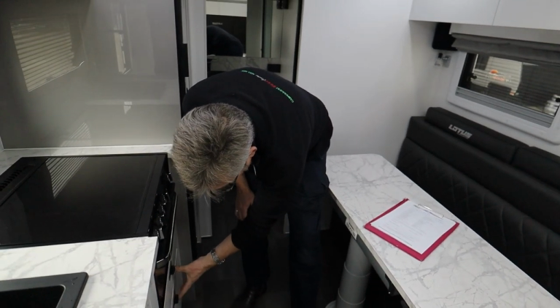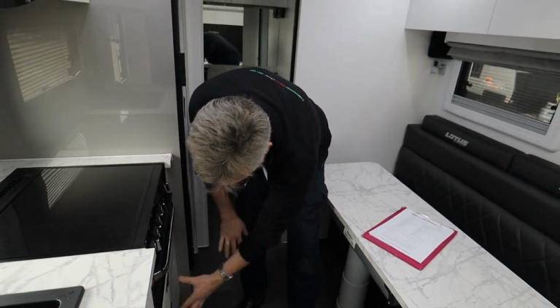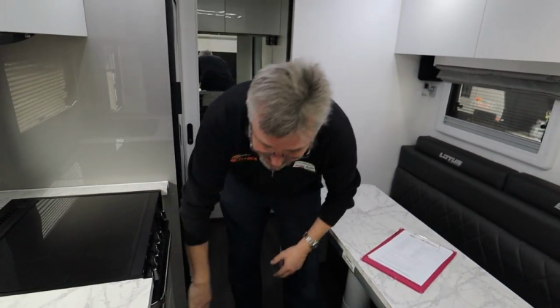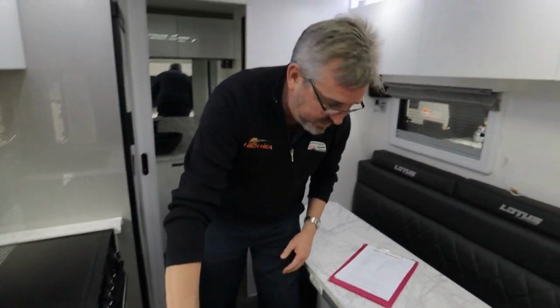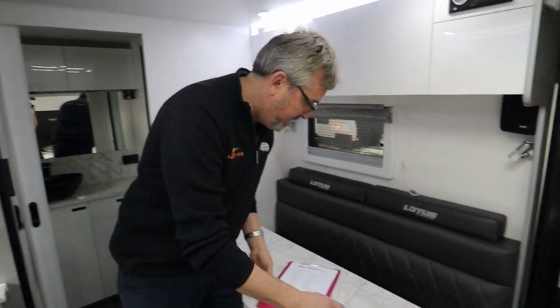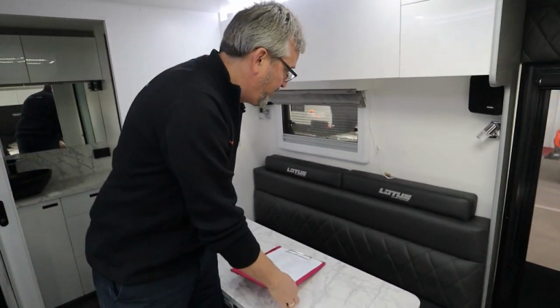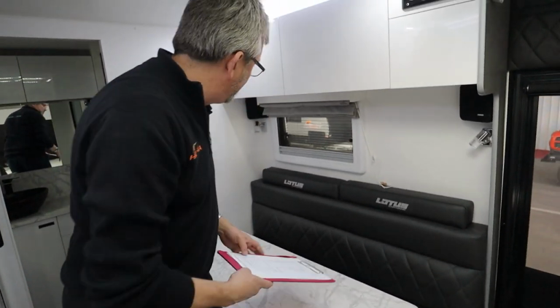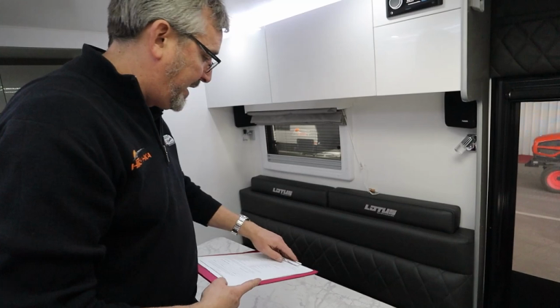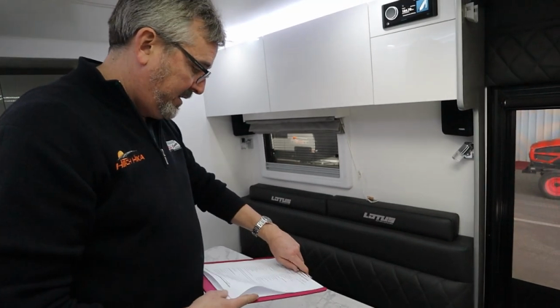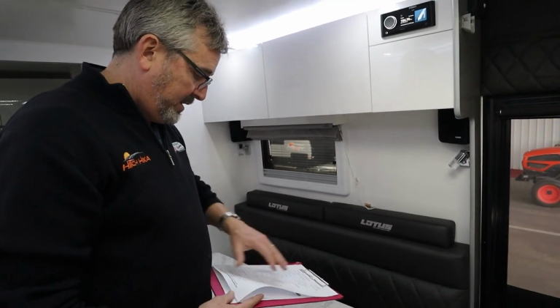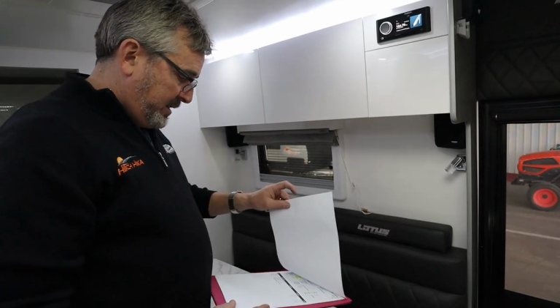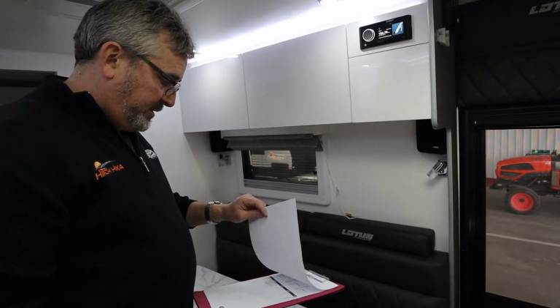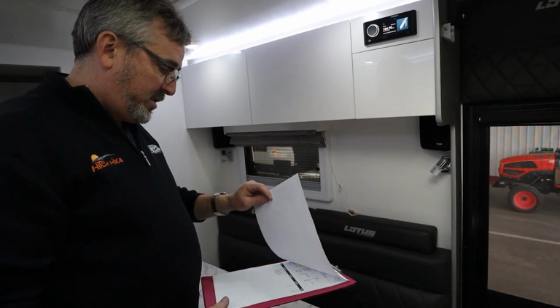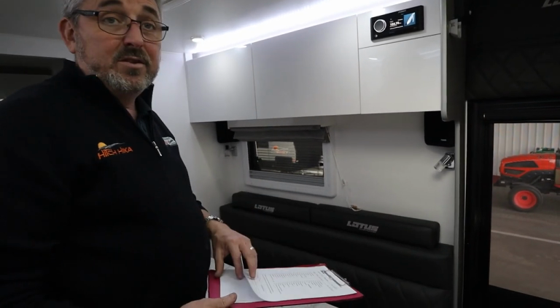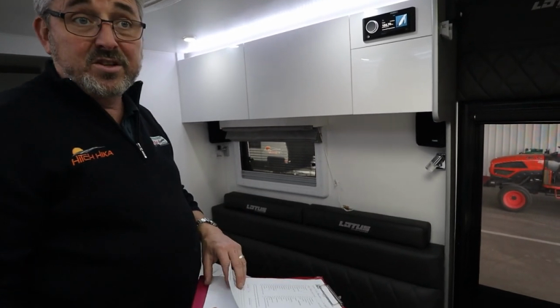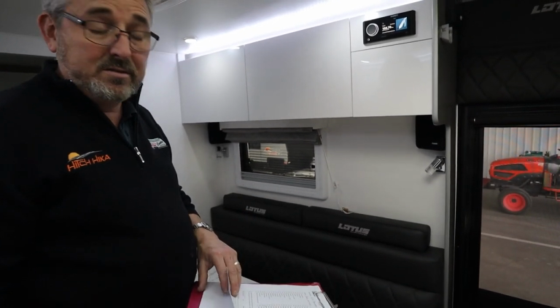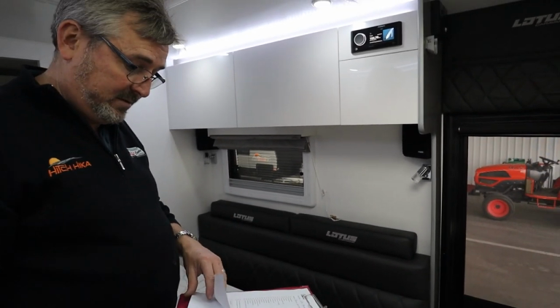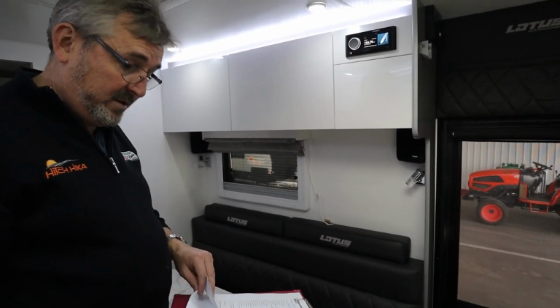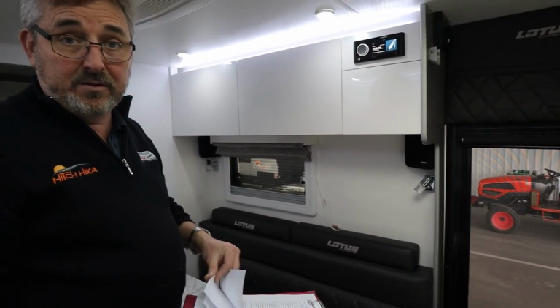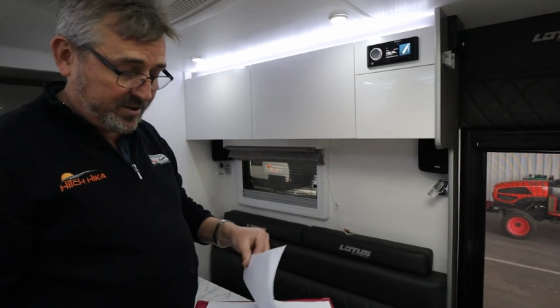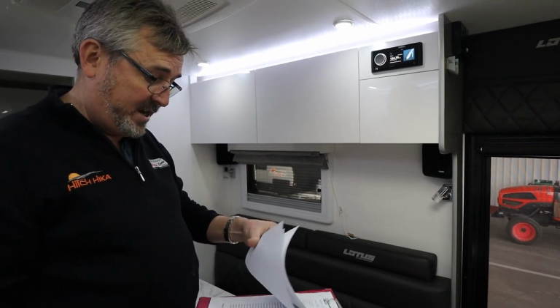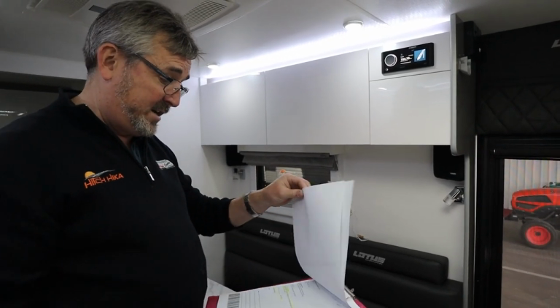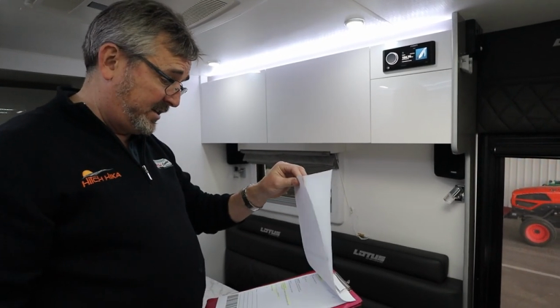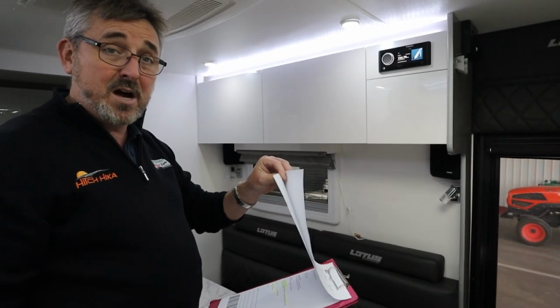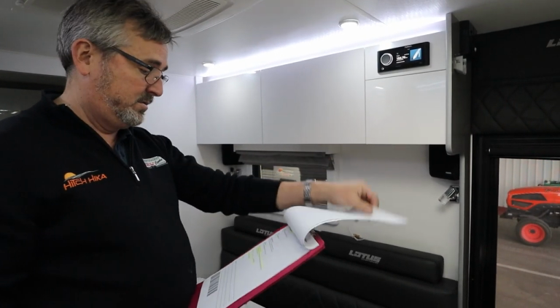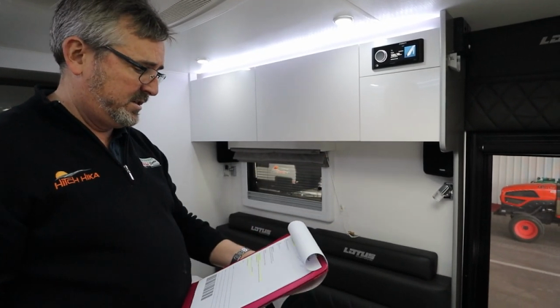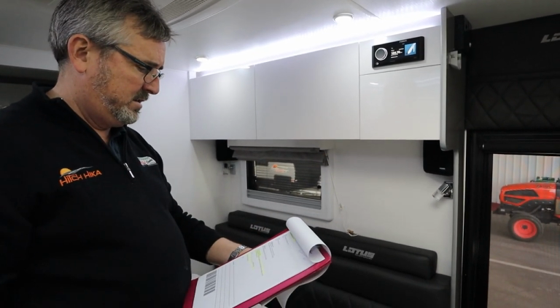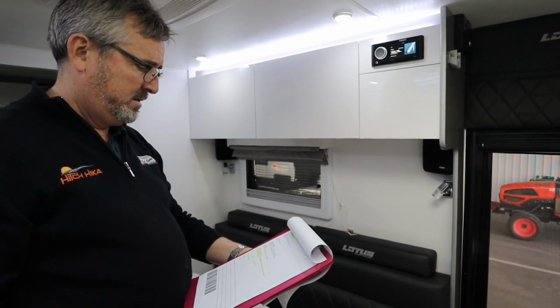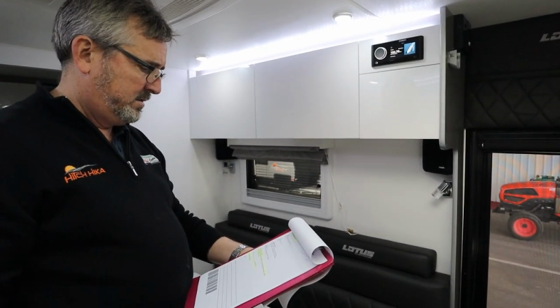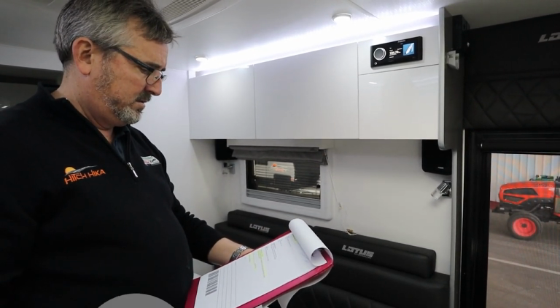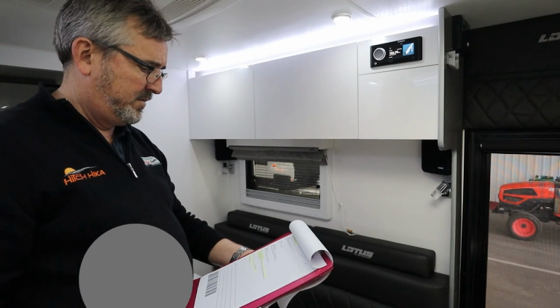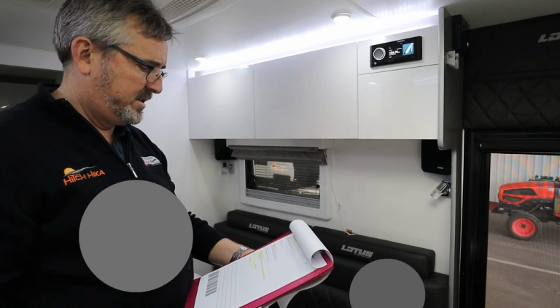So far everything's getting locked in there and all your panels are shut. This is when I ask you for questions. No, we don't have any questions - but in that case, we're done. Thank you very much.